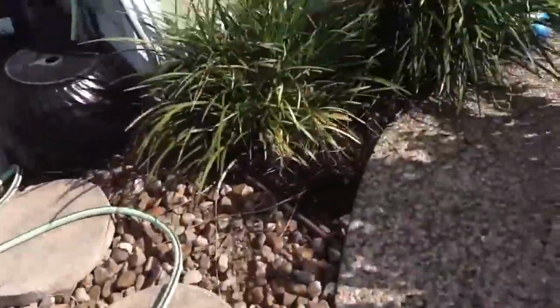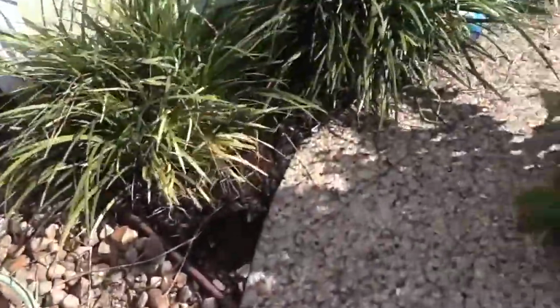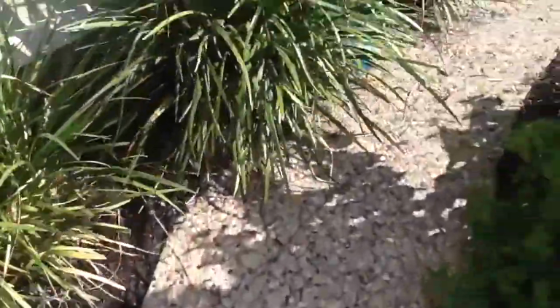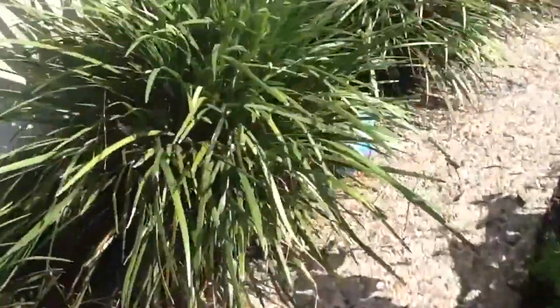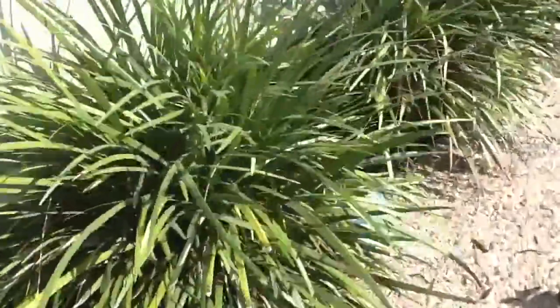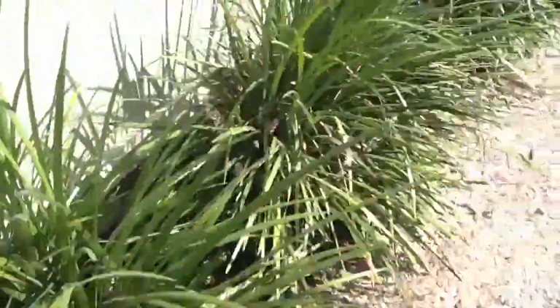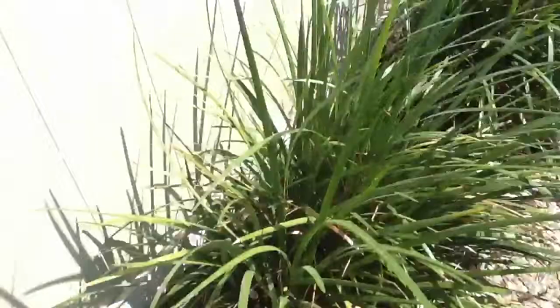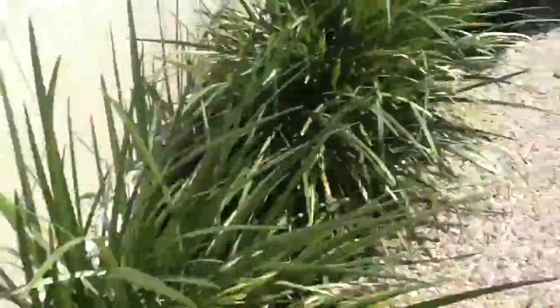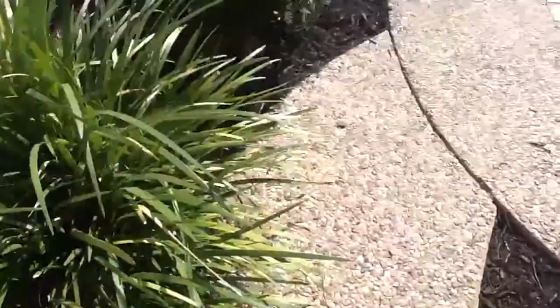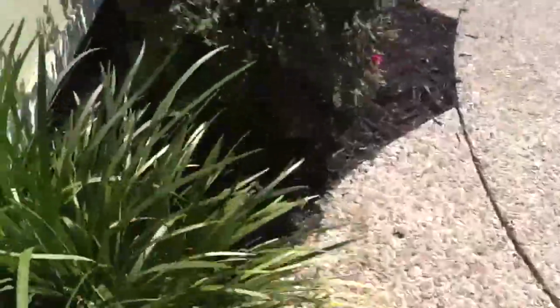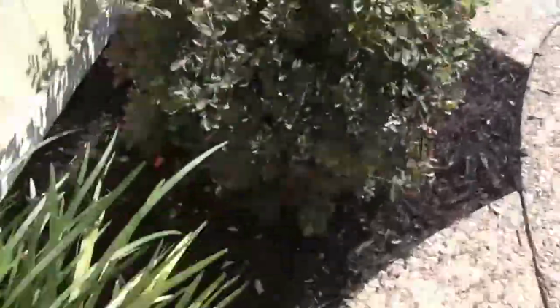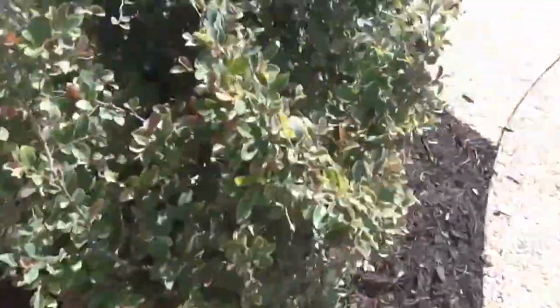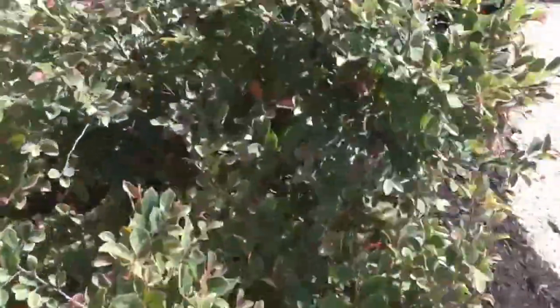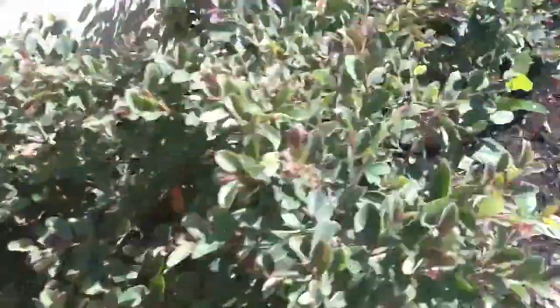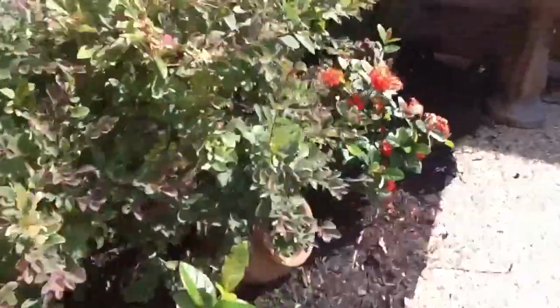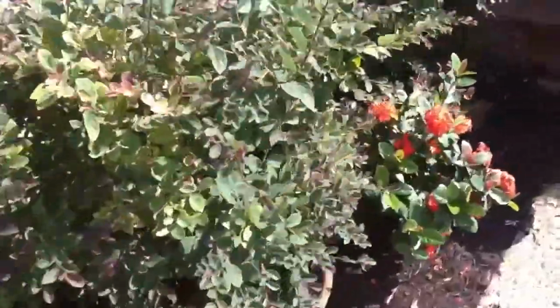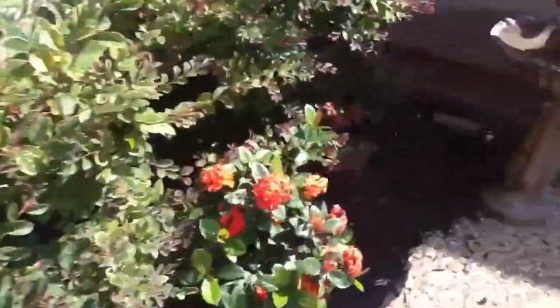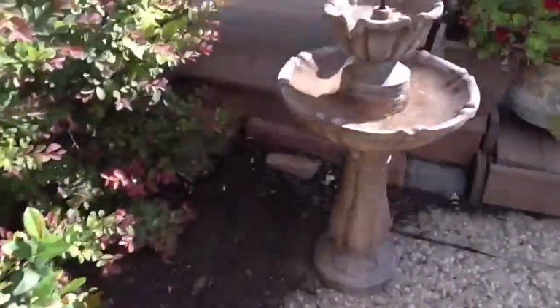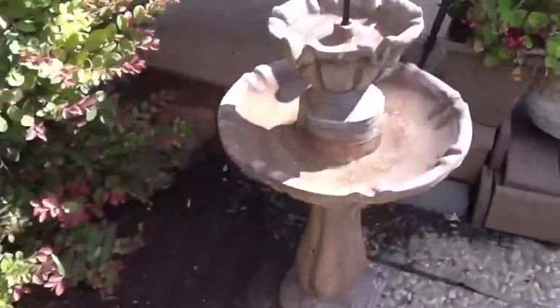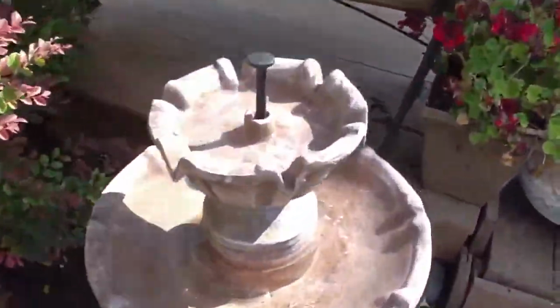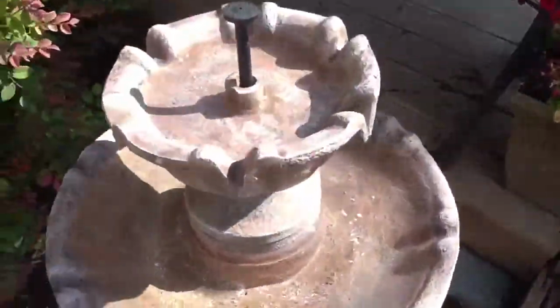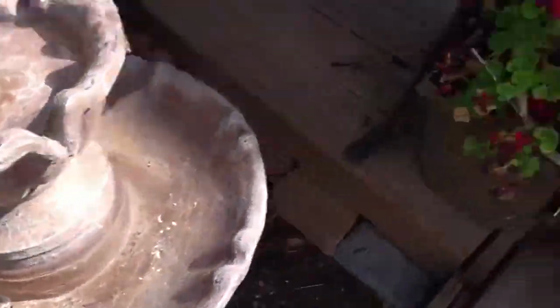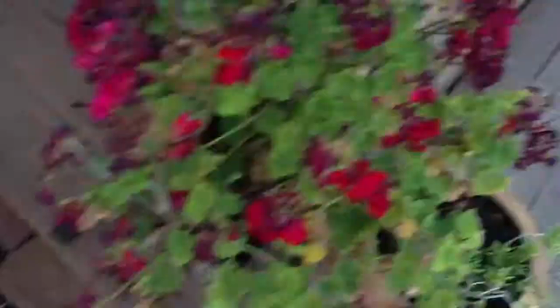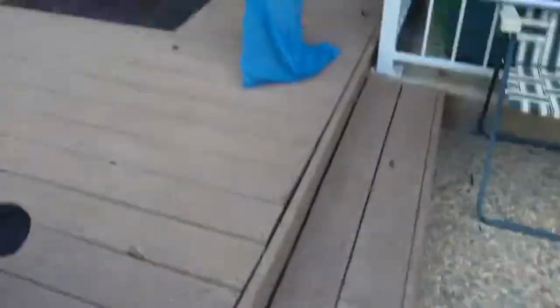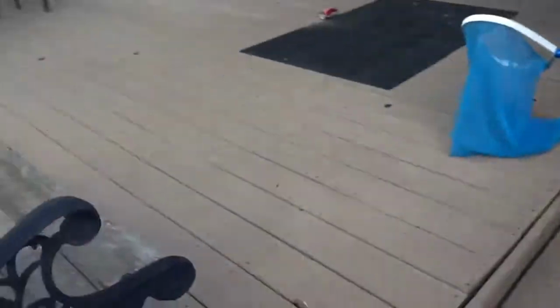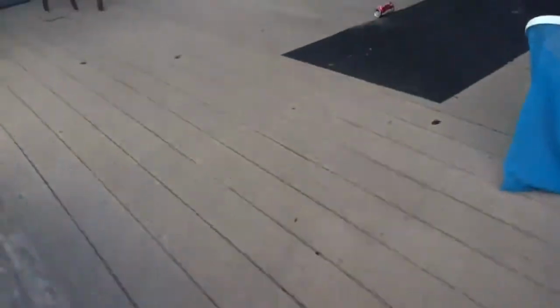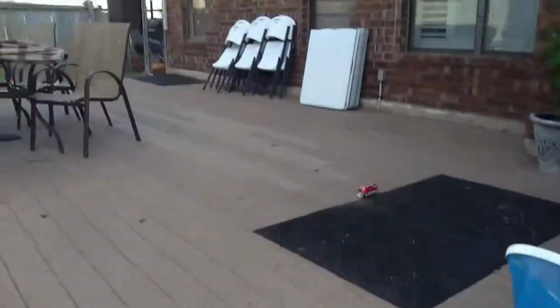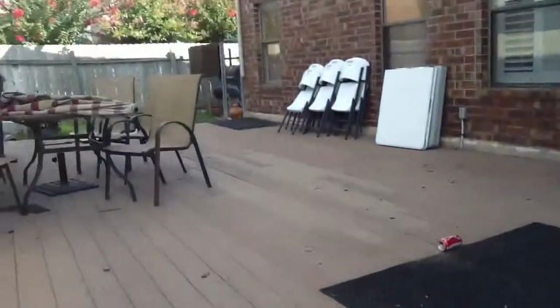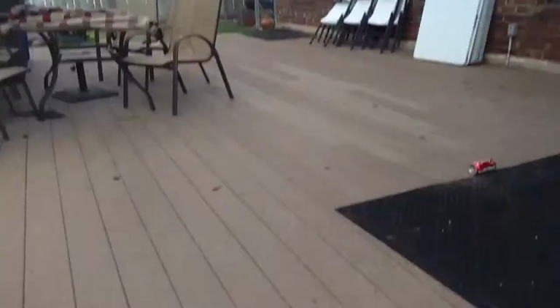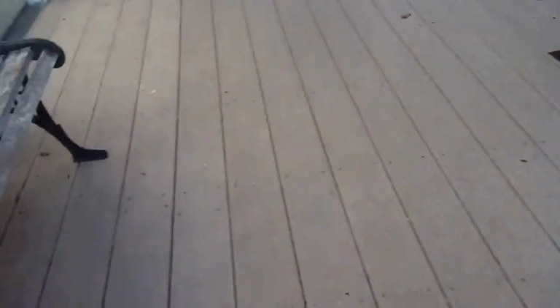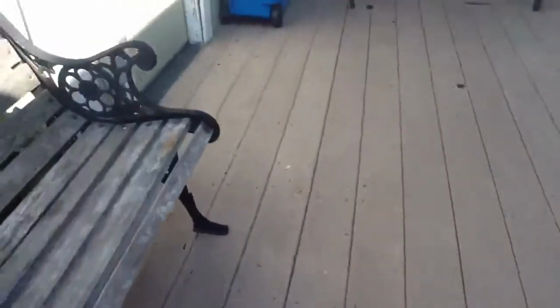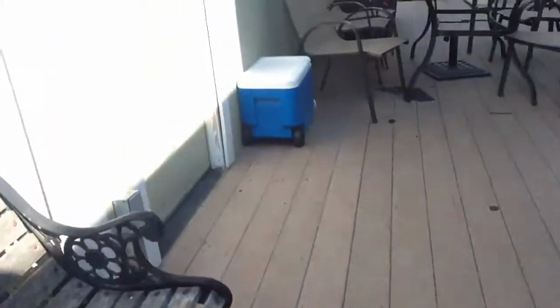It's really, really nice. Out here is the plants, a fountain, and a good roof work.